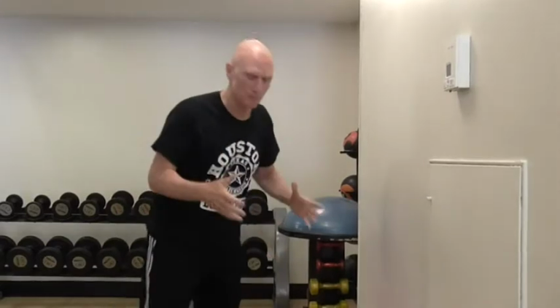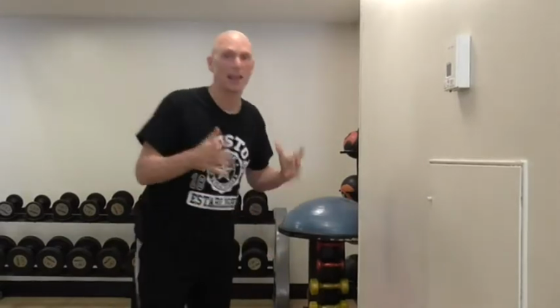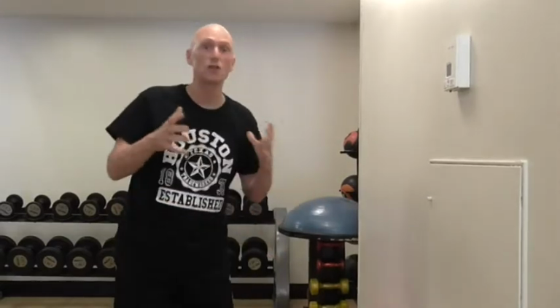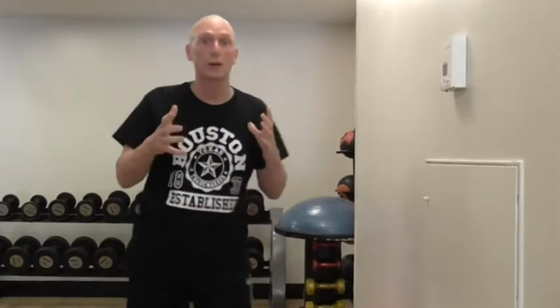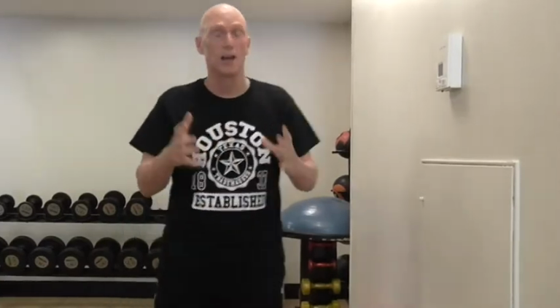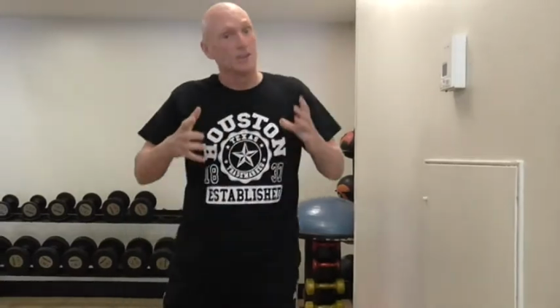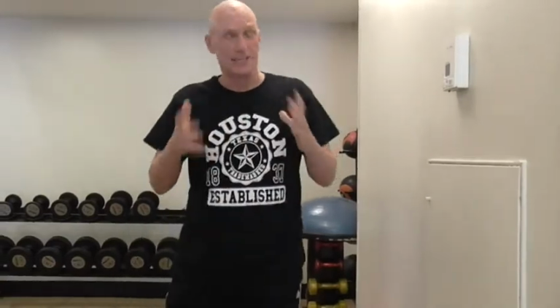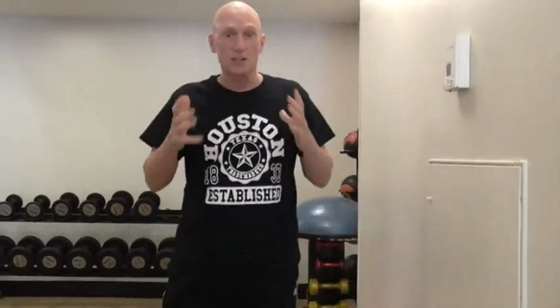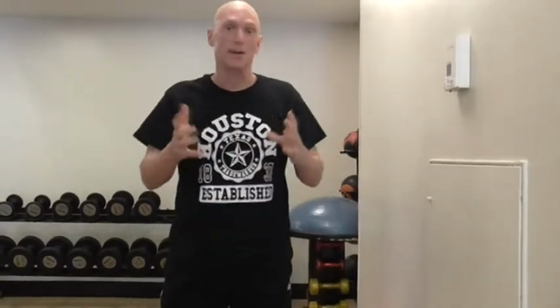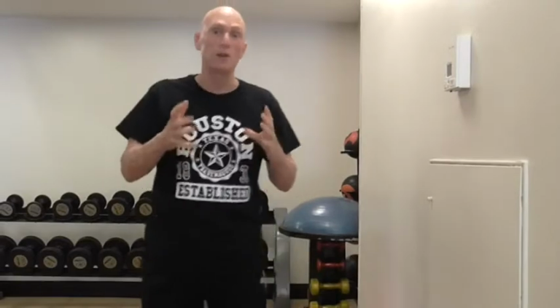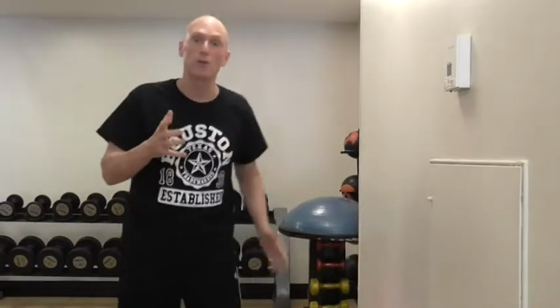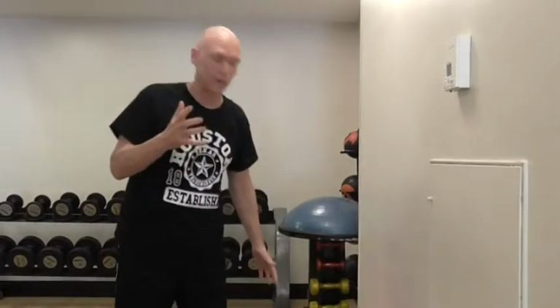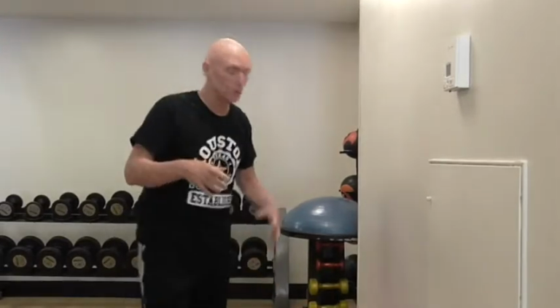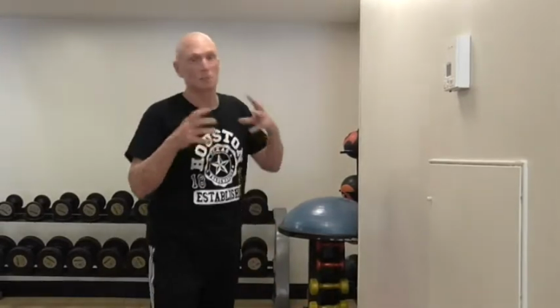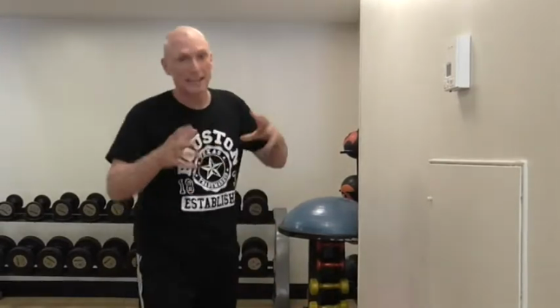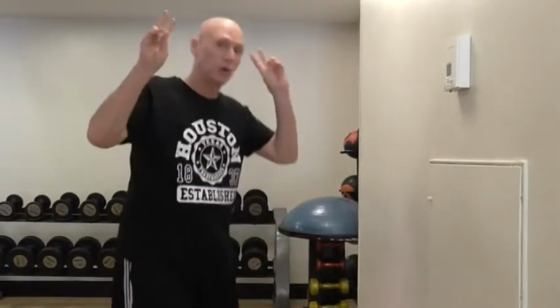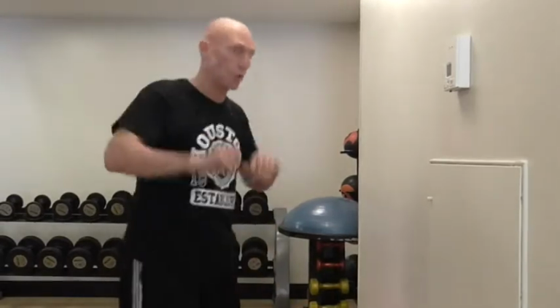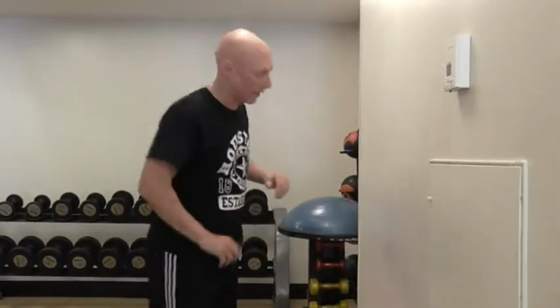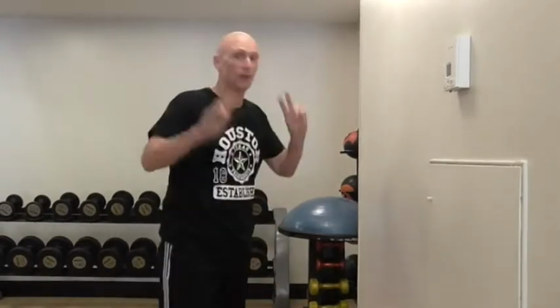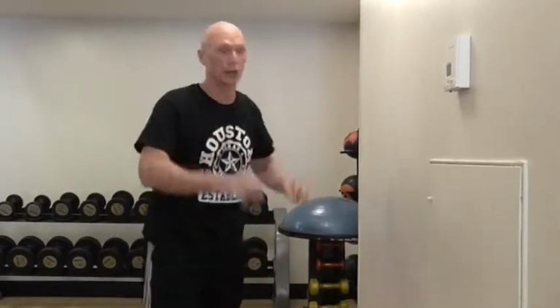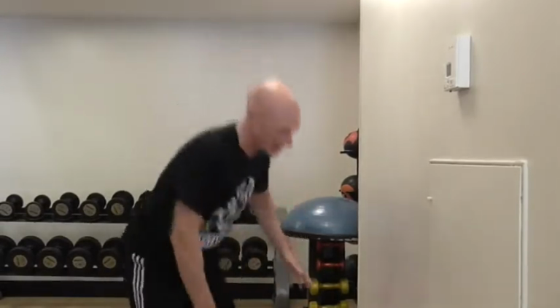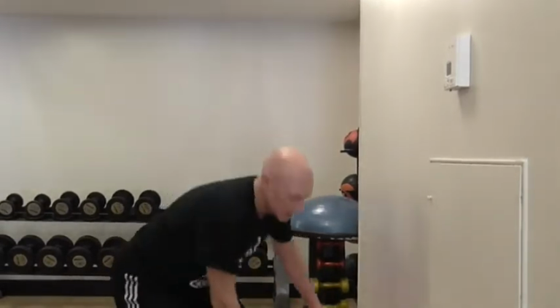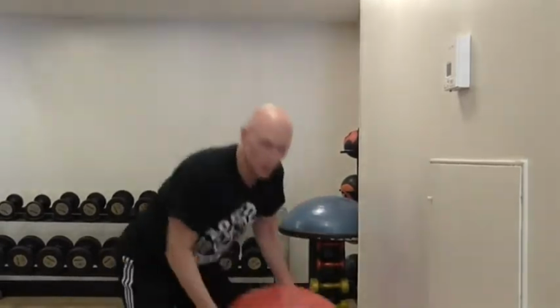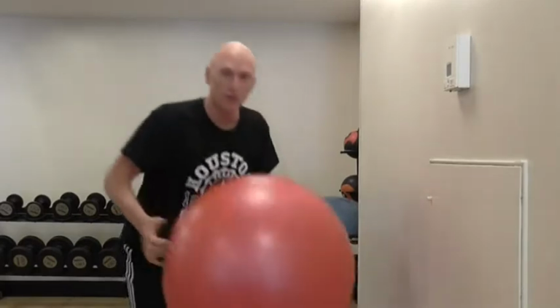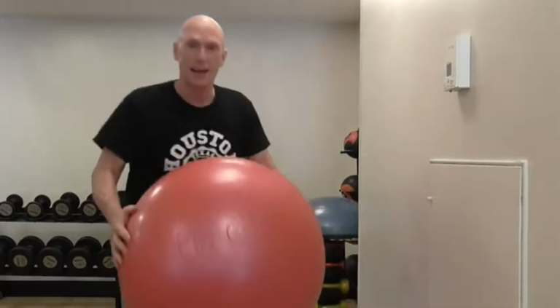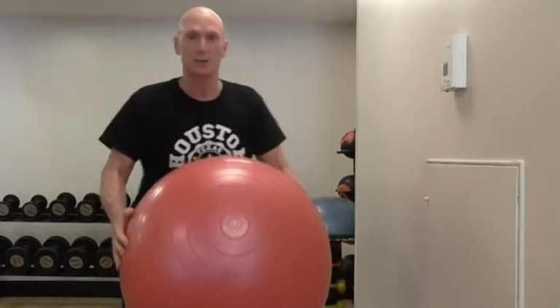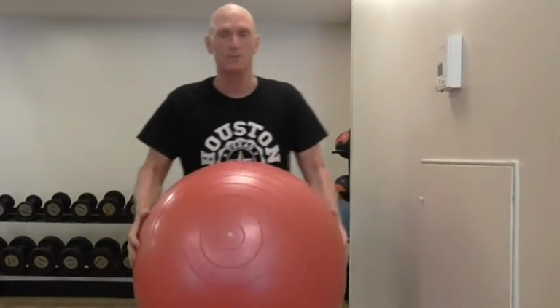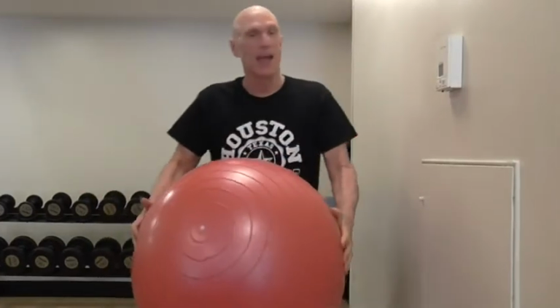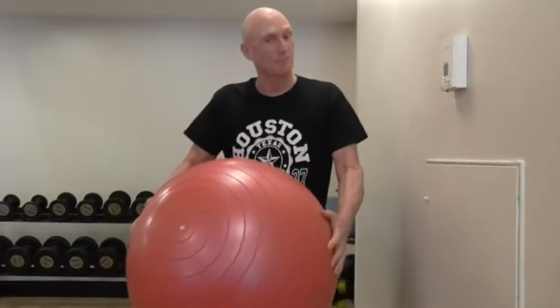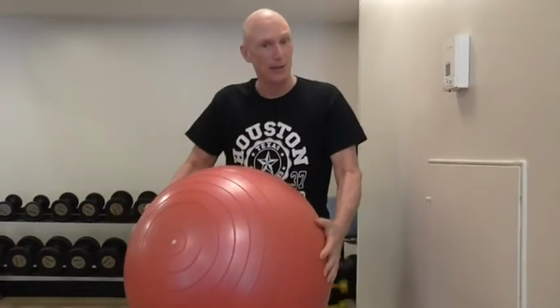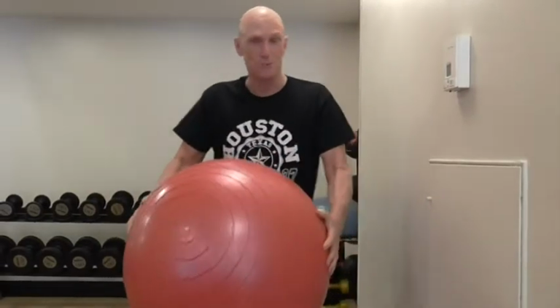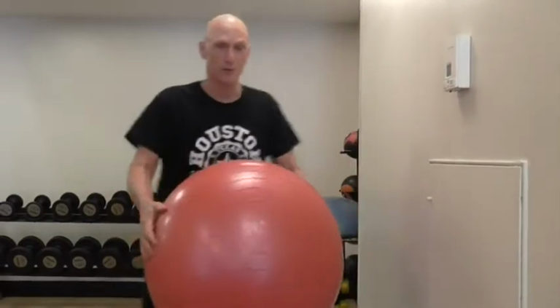A lot of people think this is really good for teaching a squat, really good for functional stability in the core and all that stuff that you hear. So let's have a look at this from an anatomical and biomechanical point of view.